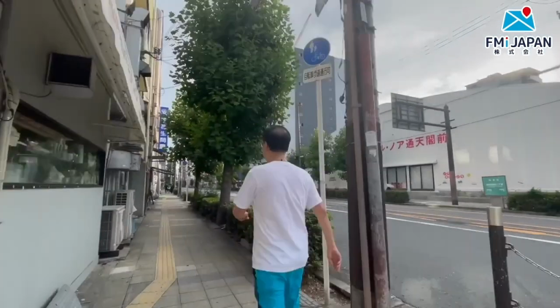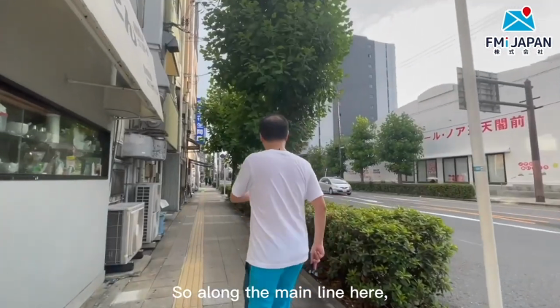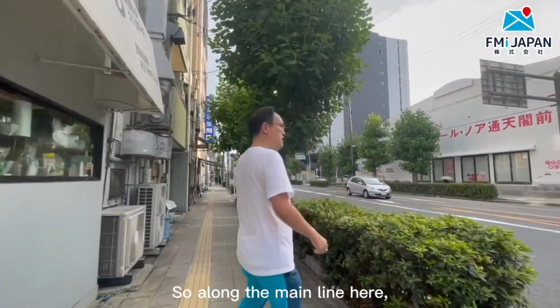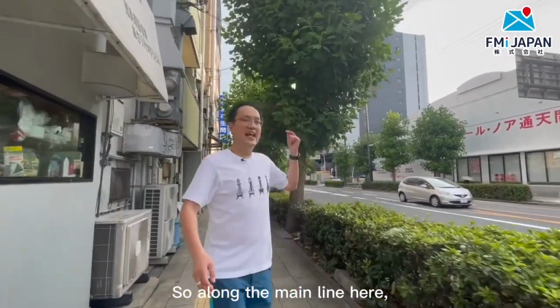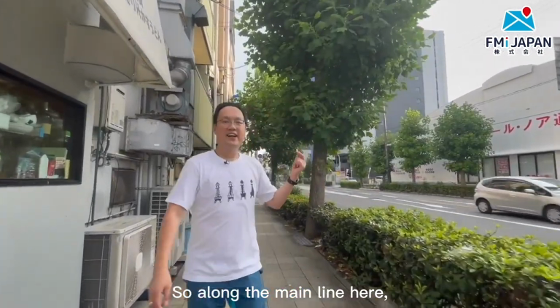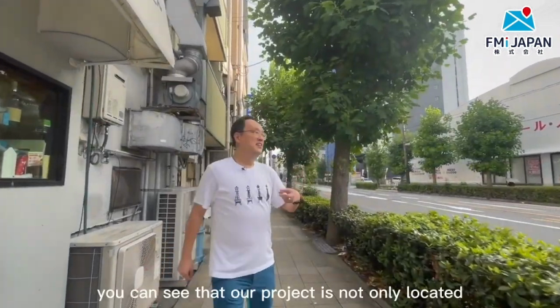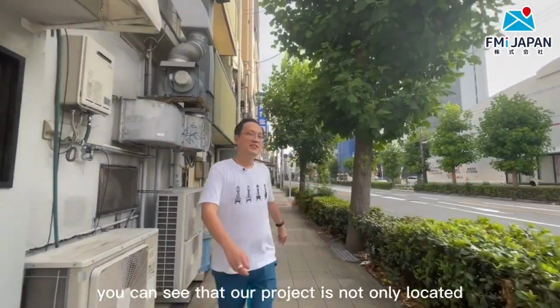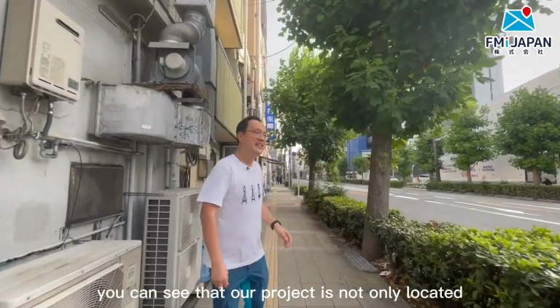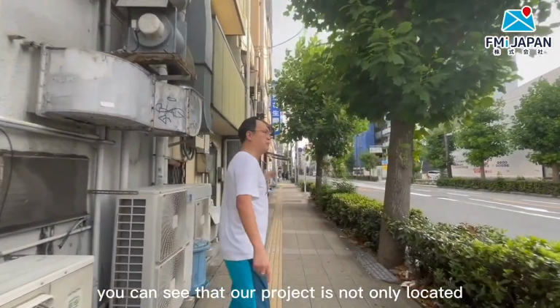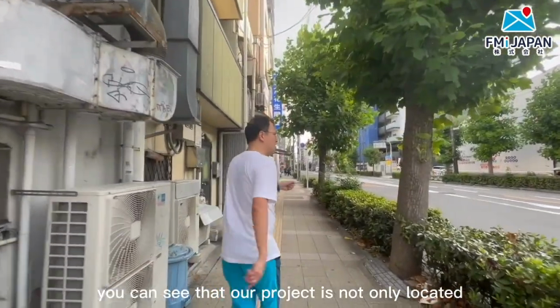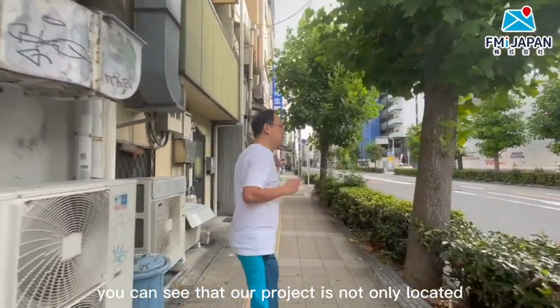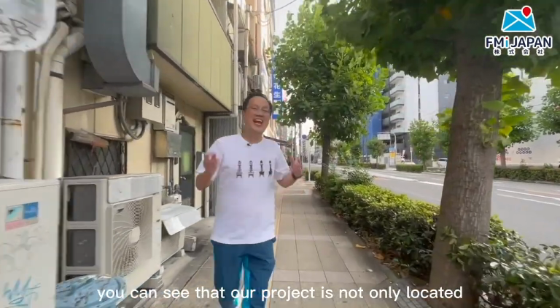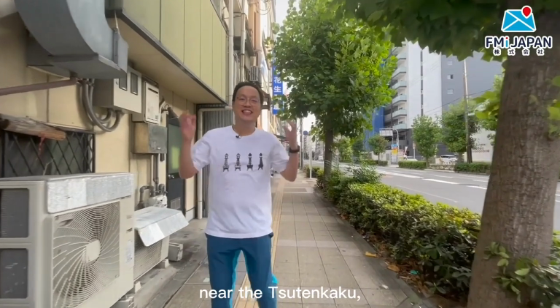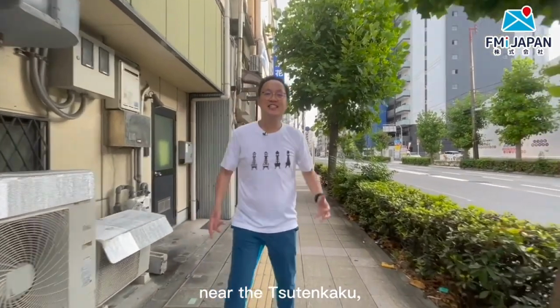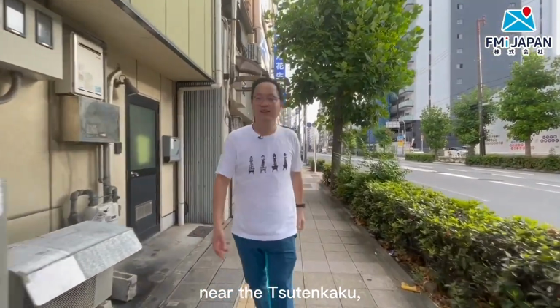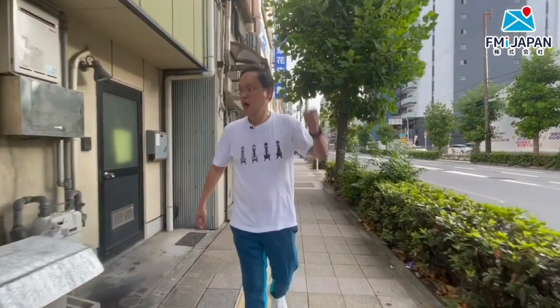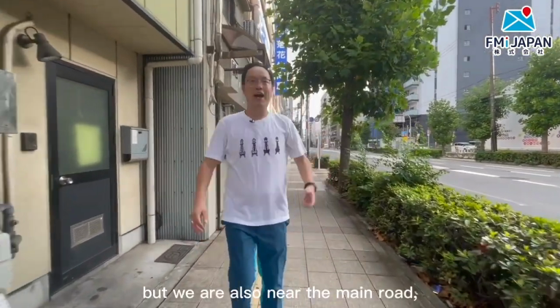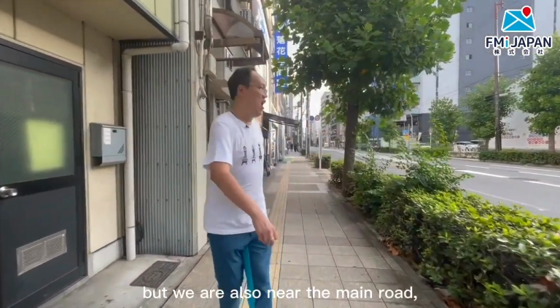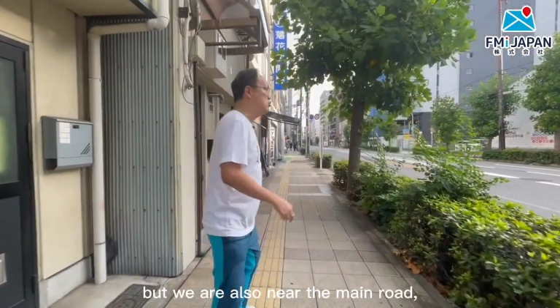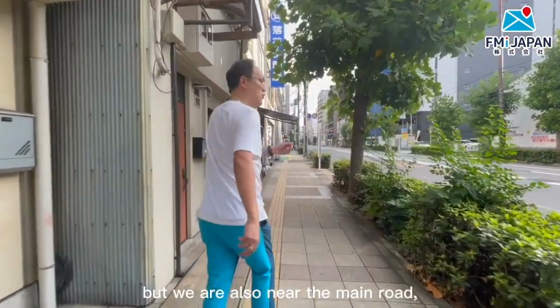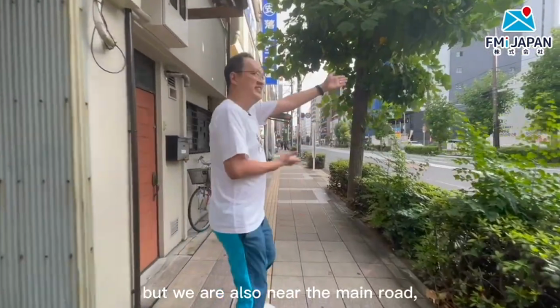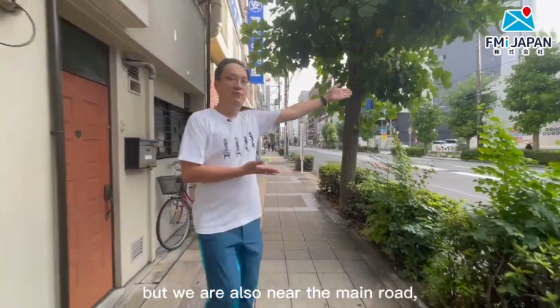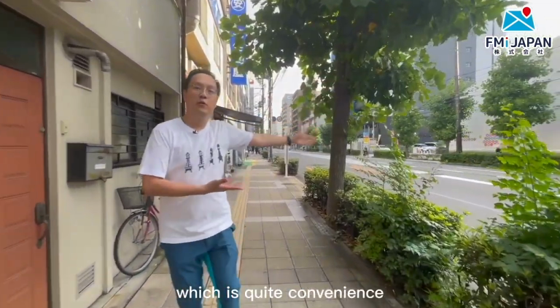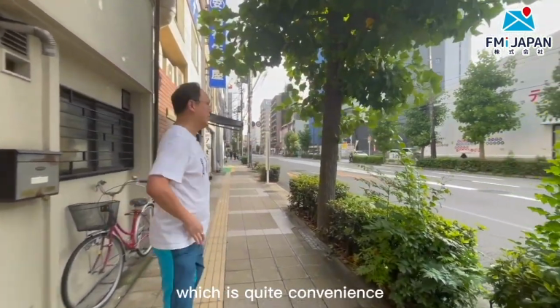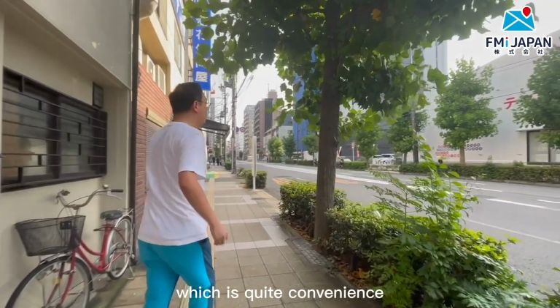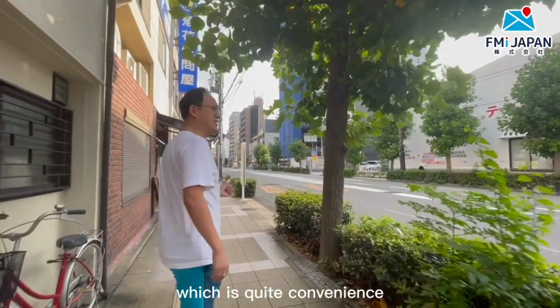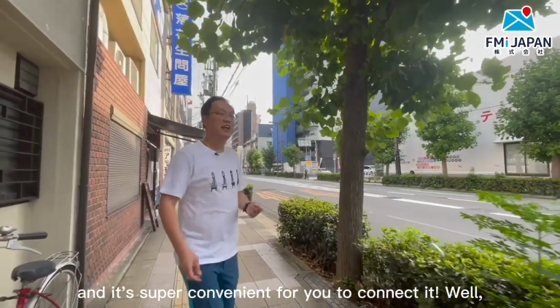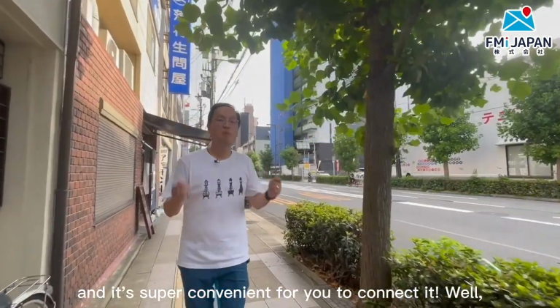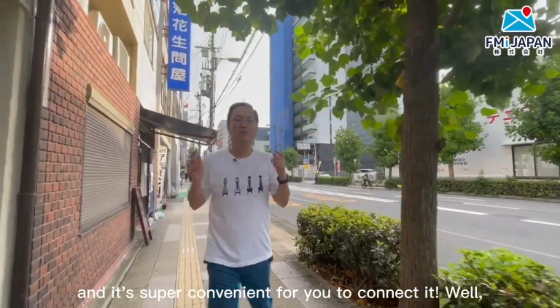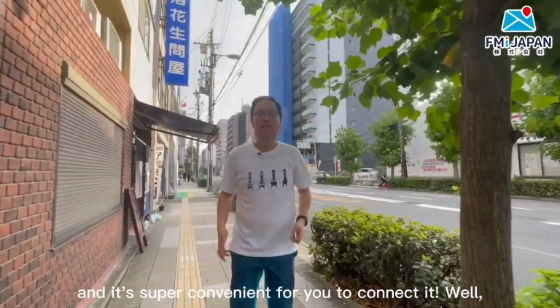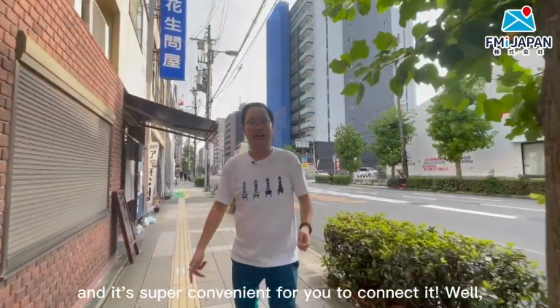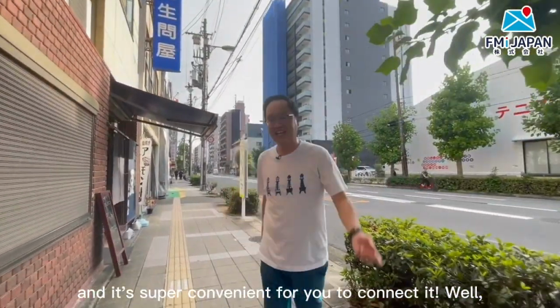So along the main road here, you're going to see that our project is not only located near the Tsutankaku, but we are also near the main road — which makes it super convenient for you to get around.